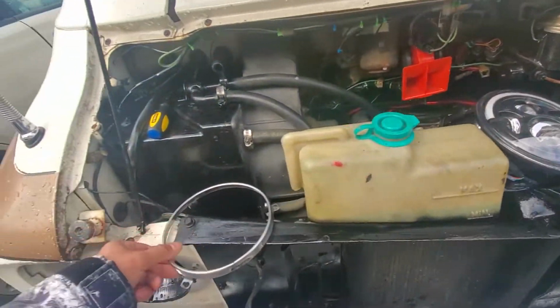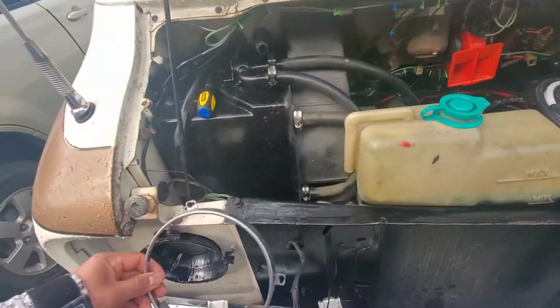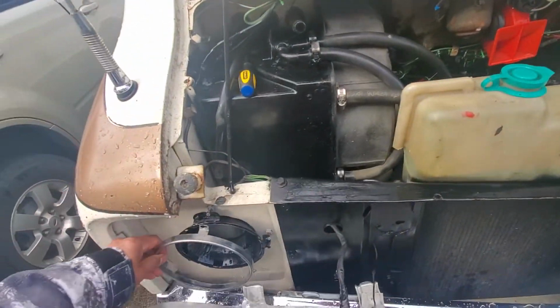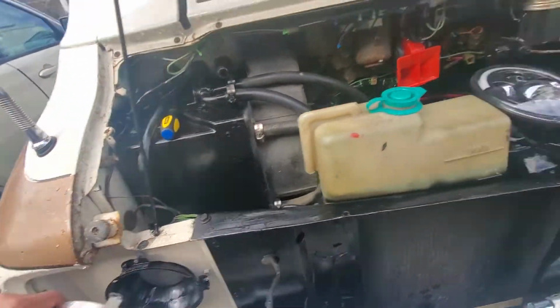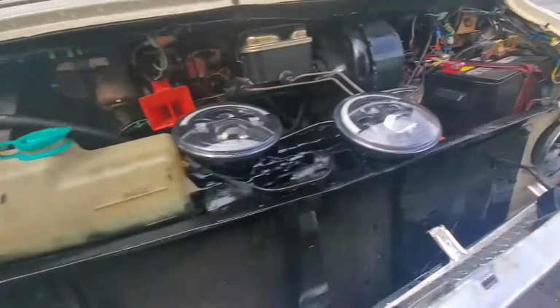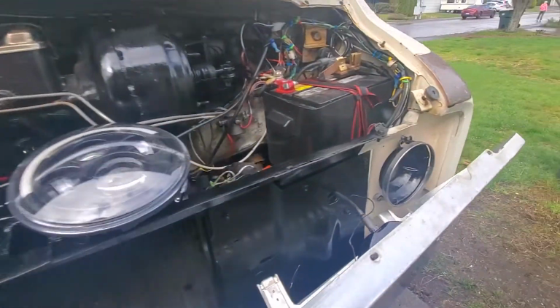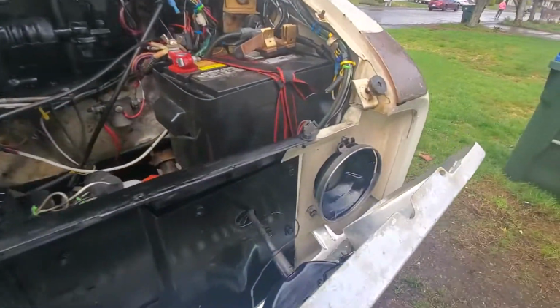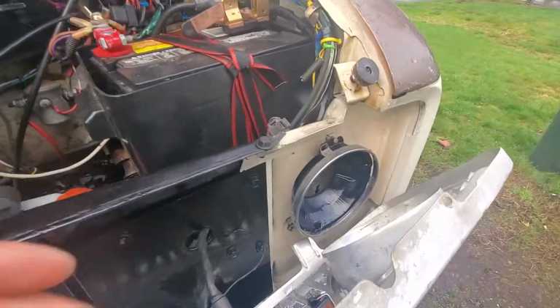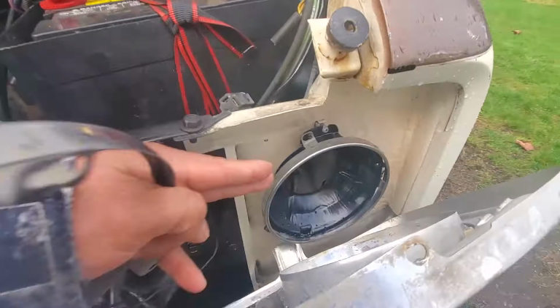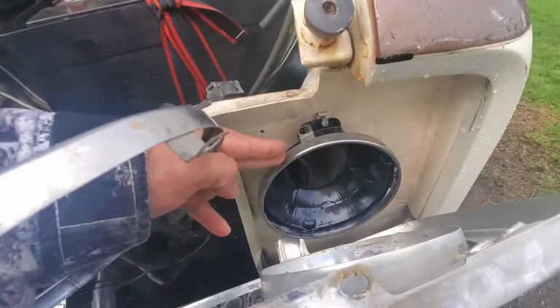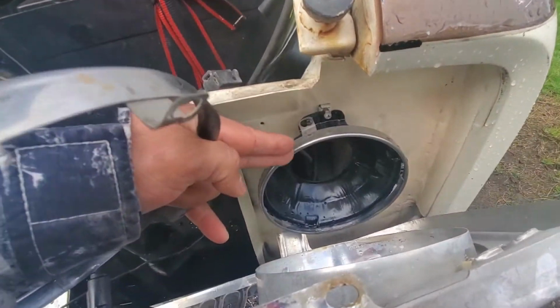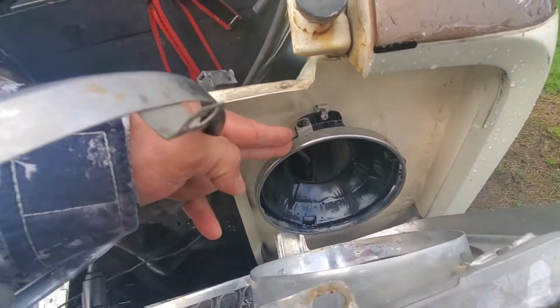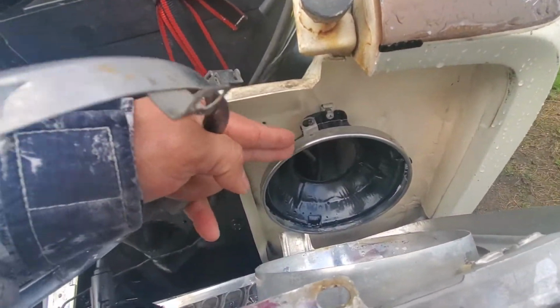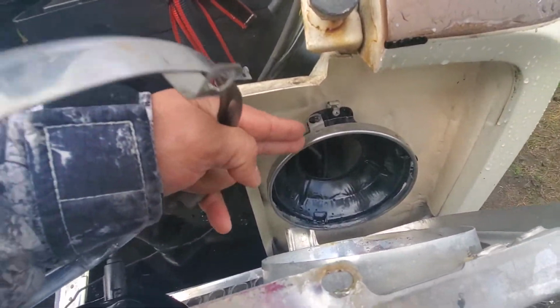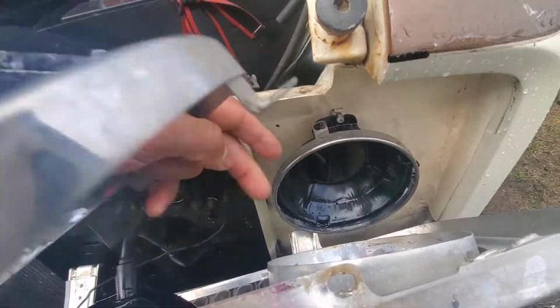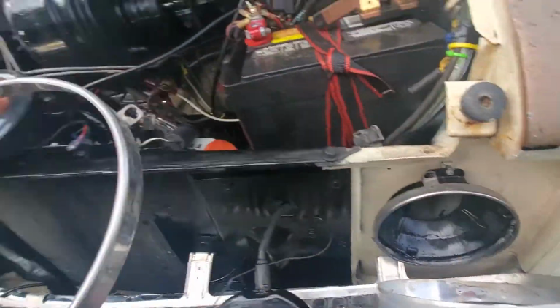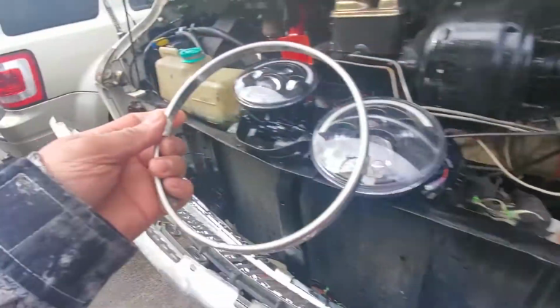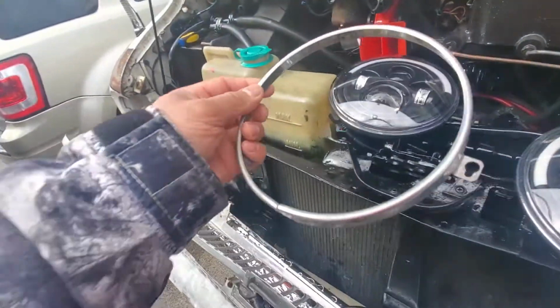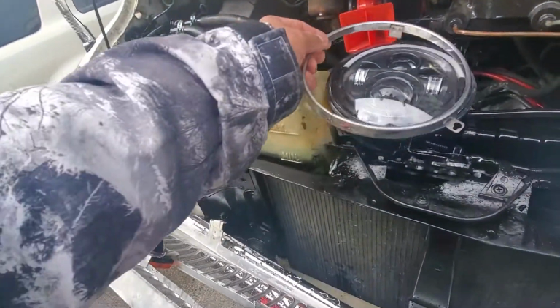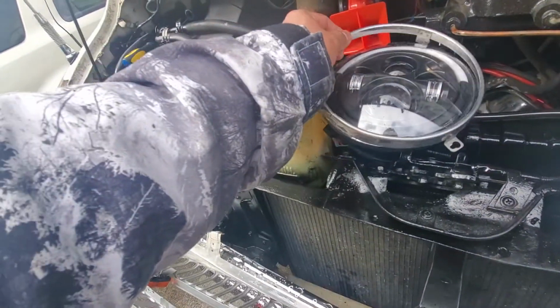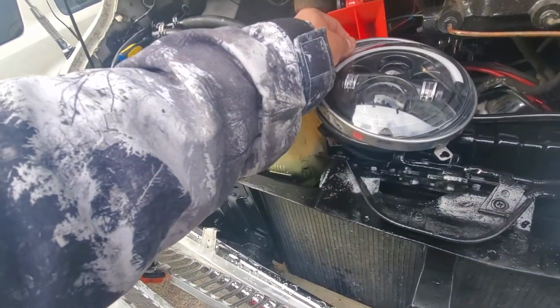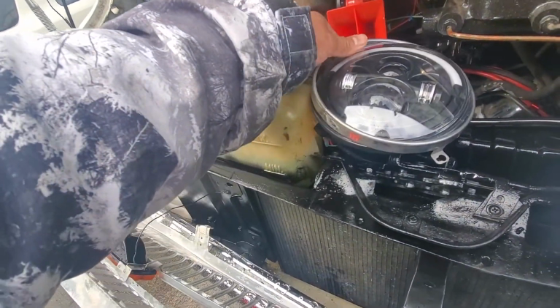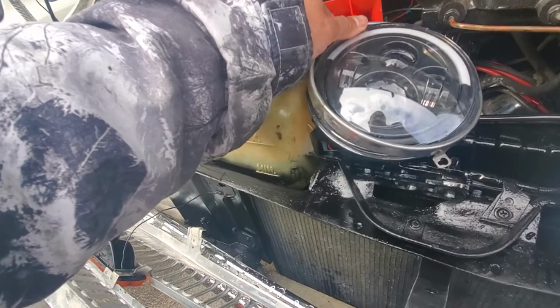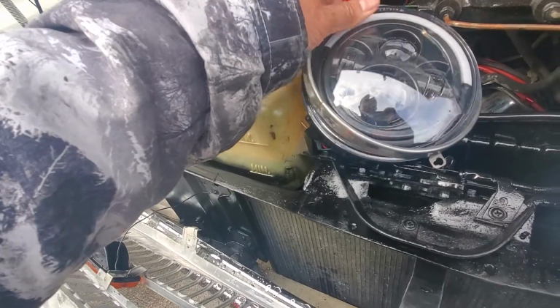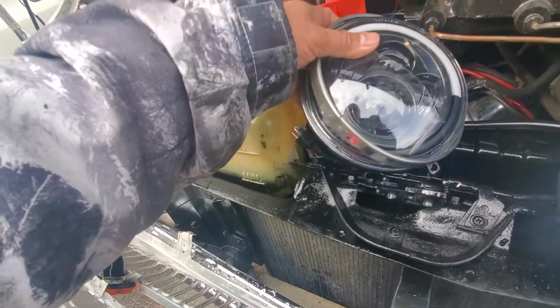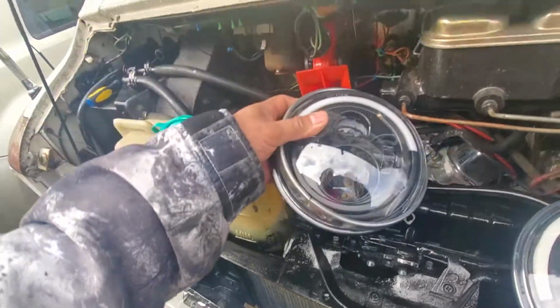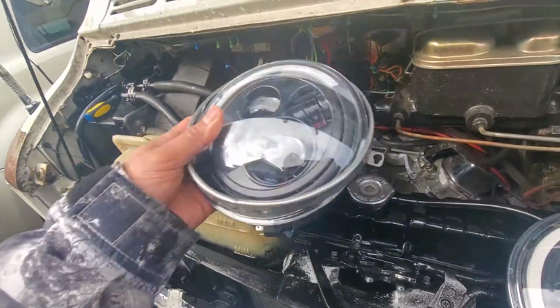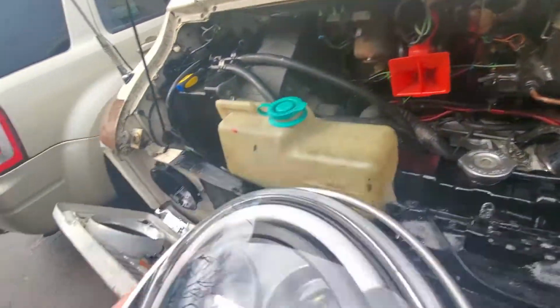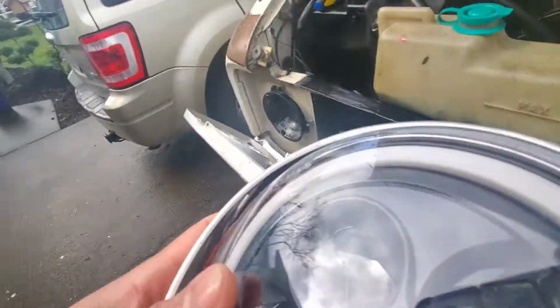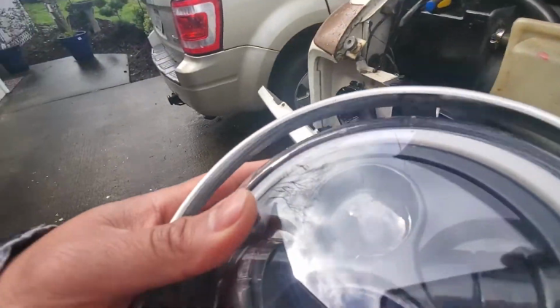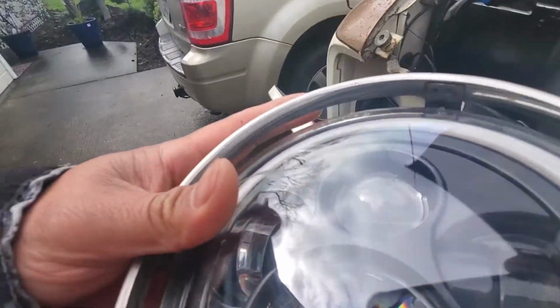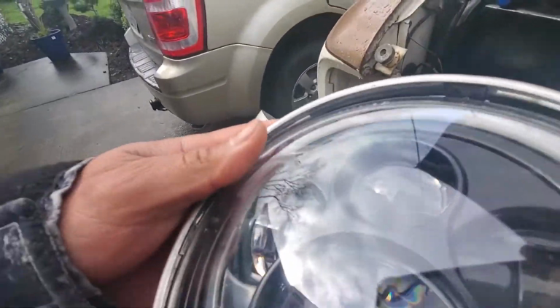So this thing here, there's a holder for your headlight. I'm gonna remove that one and put it on top of this. It's like that, pretty much.